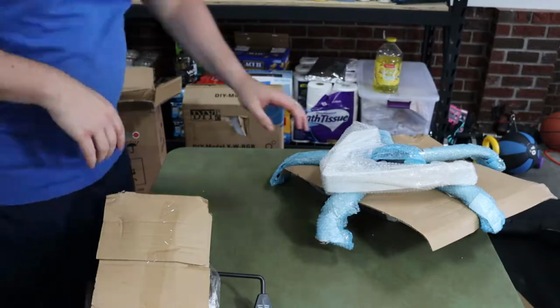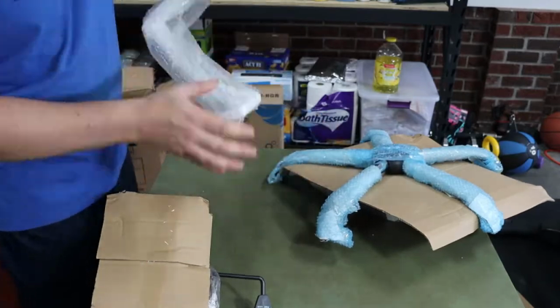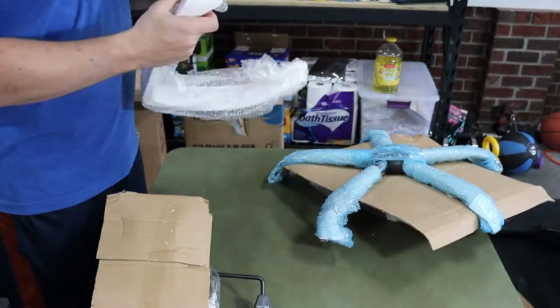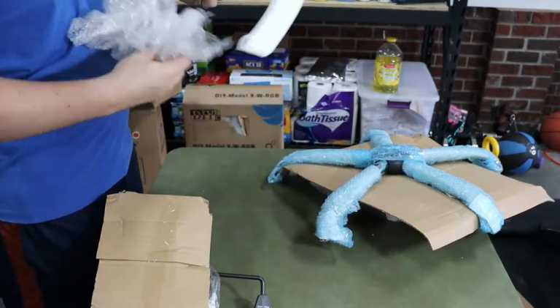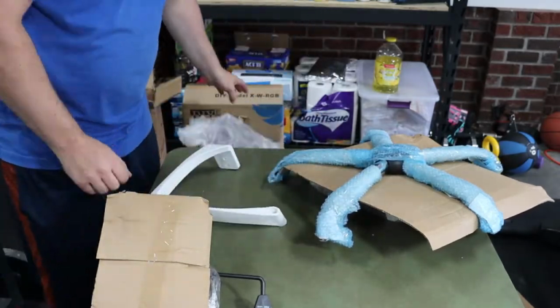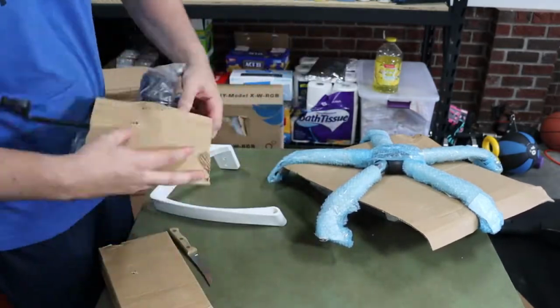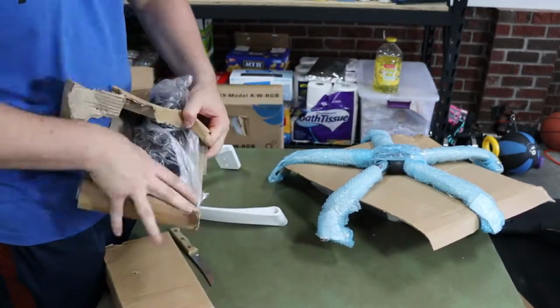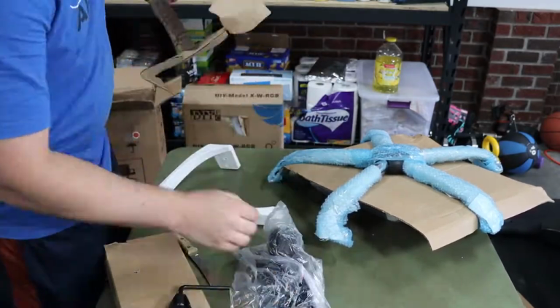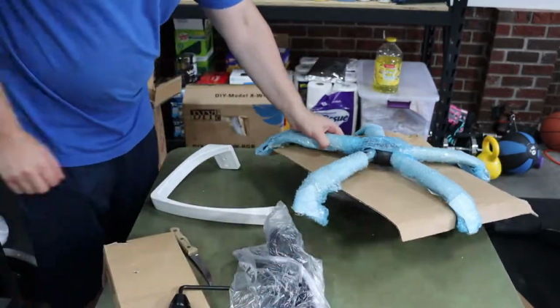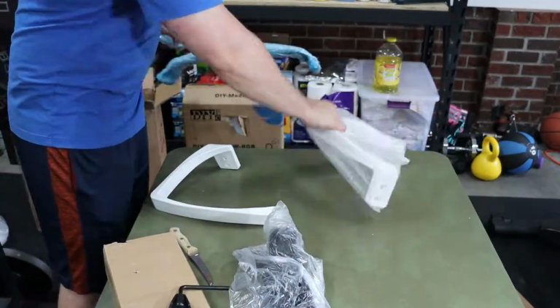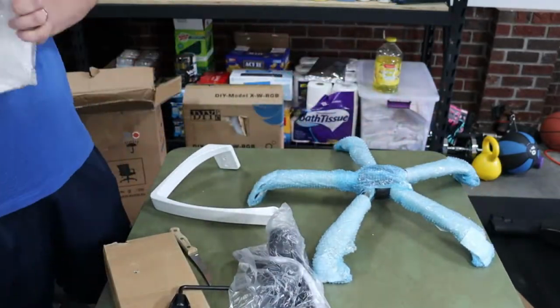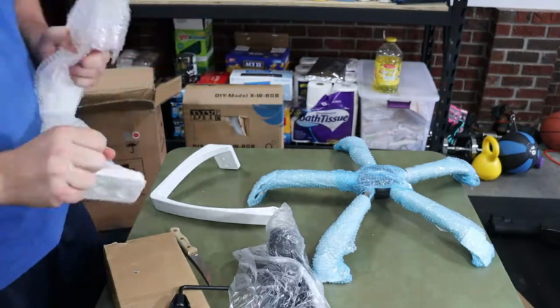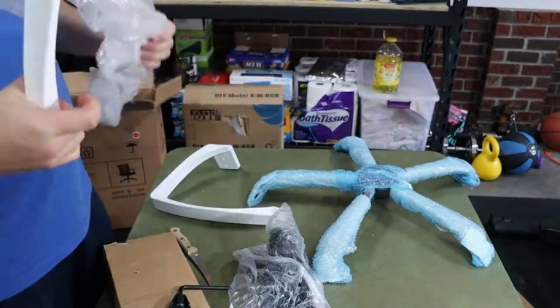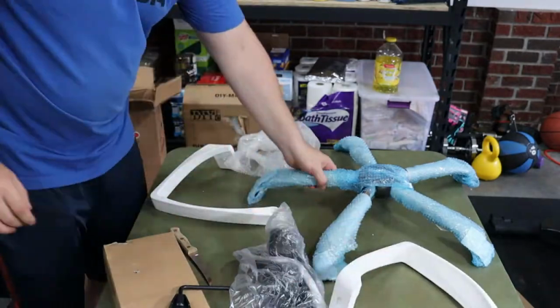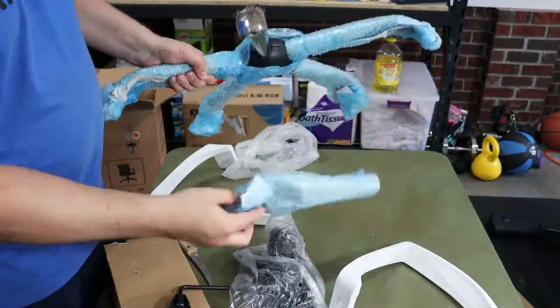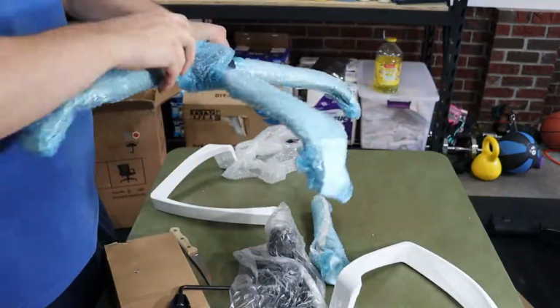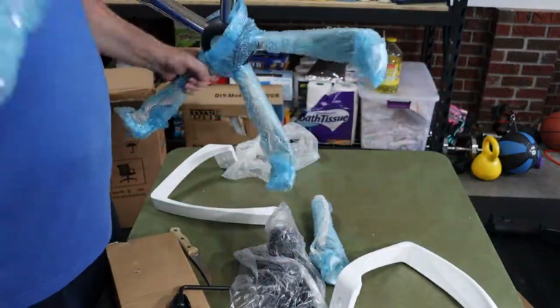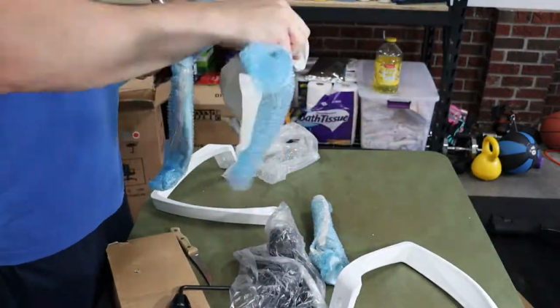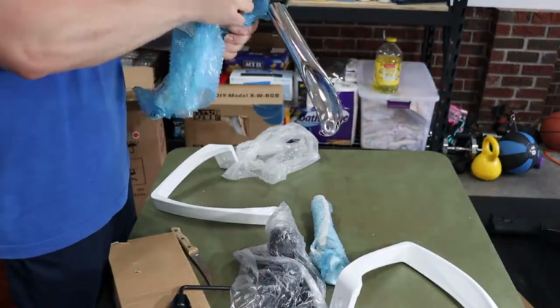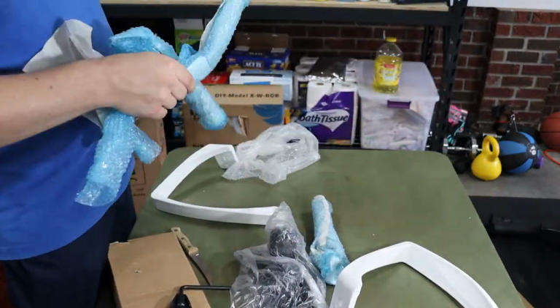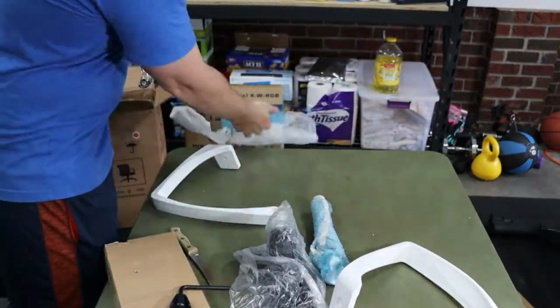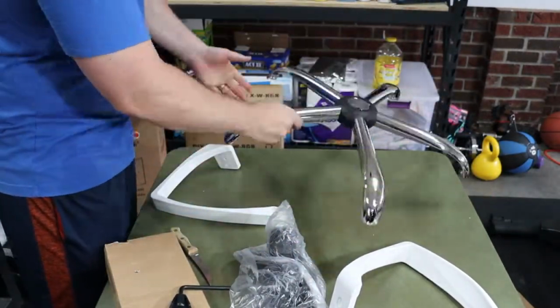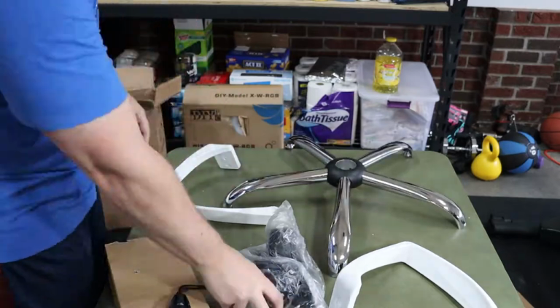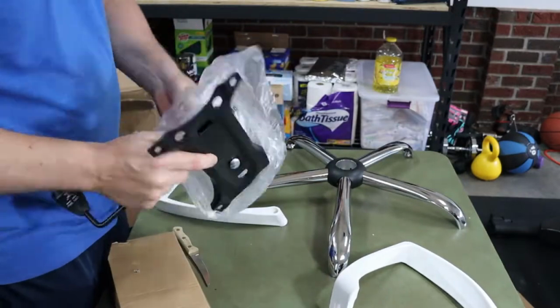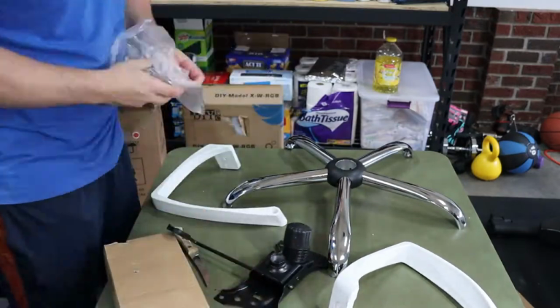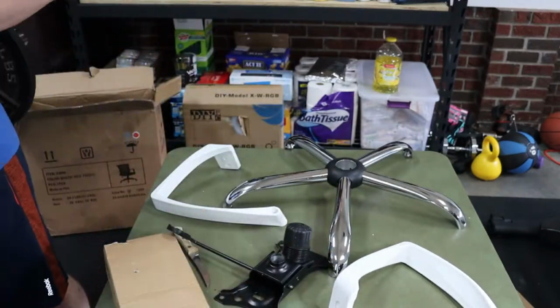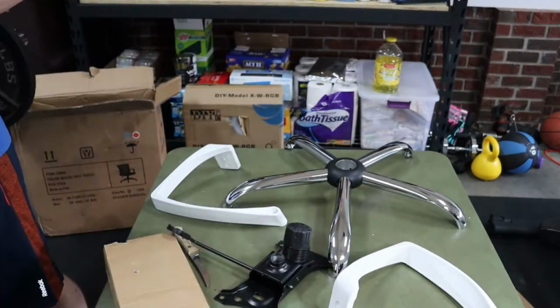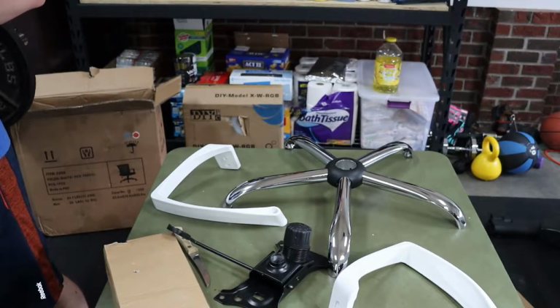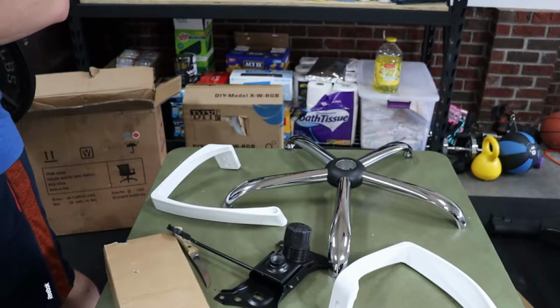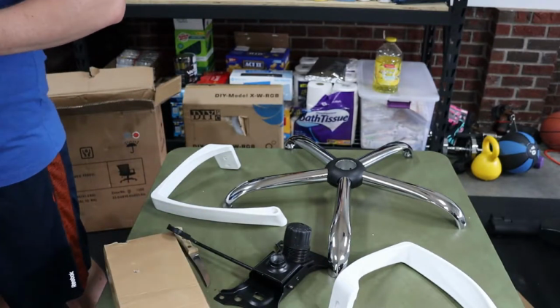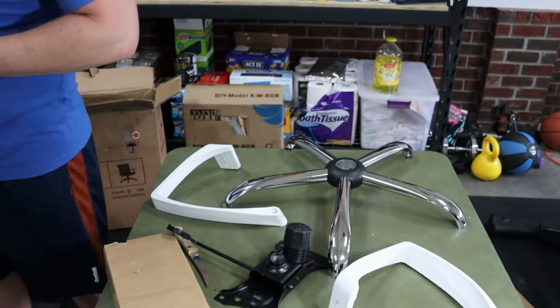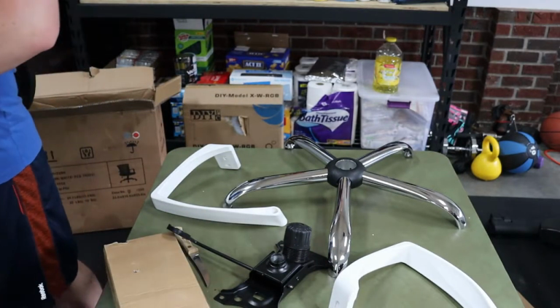As we go through this quick unboxing, I'll point out that this chair costs between $70 and $80 depending on where you pick it up. It's available at a variety of online locations. We picked this one up from a Wayfair listing. It's also available on Amazon as well as Walmart and some other stores.